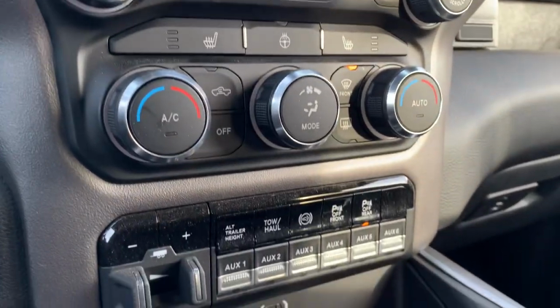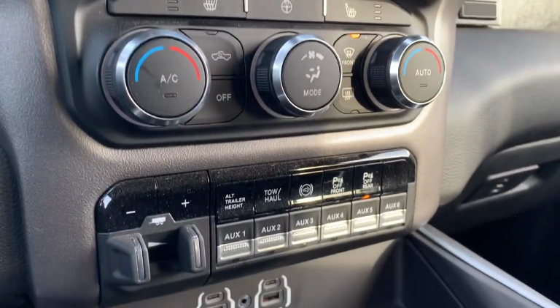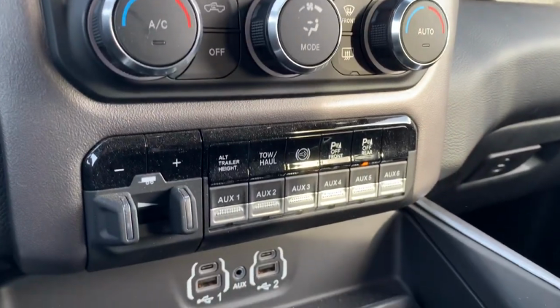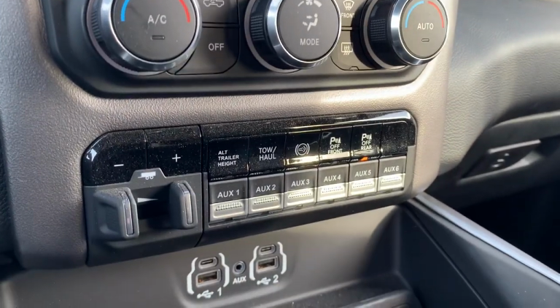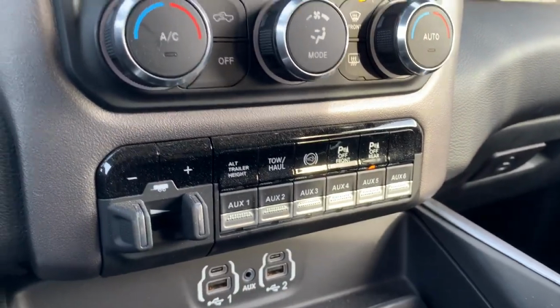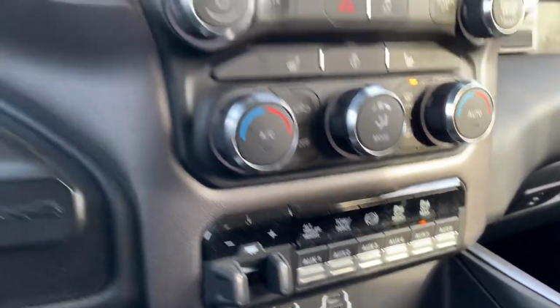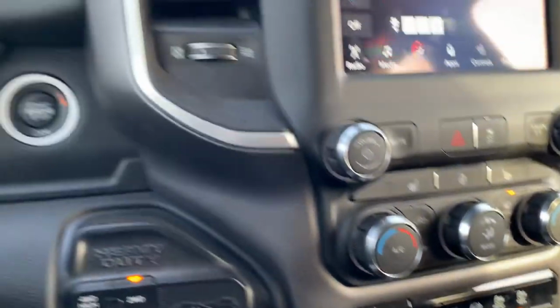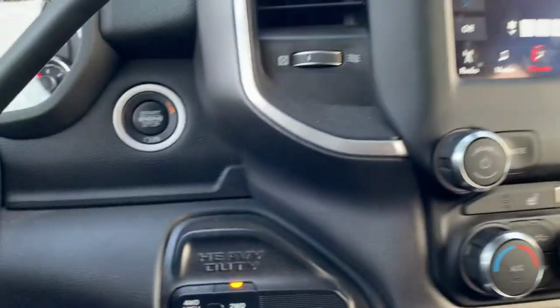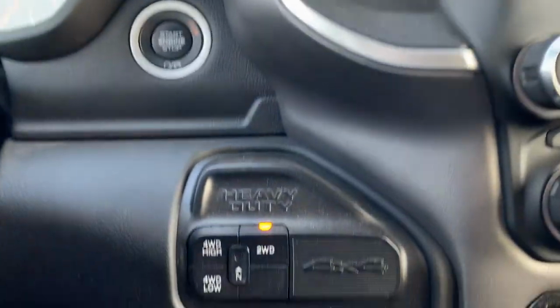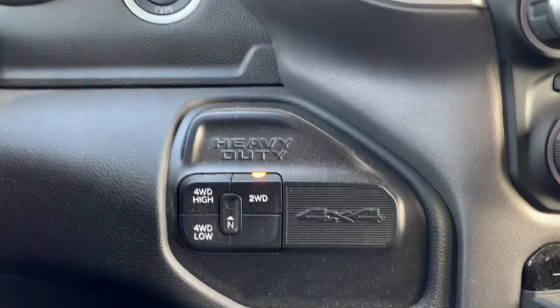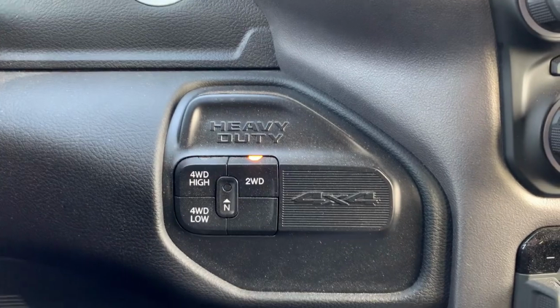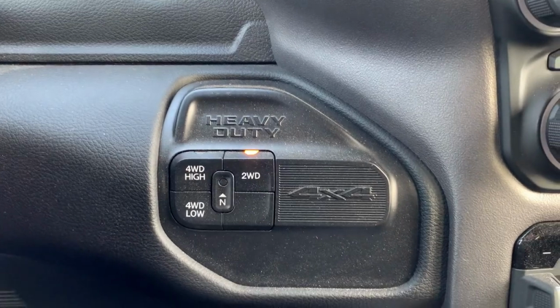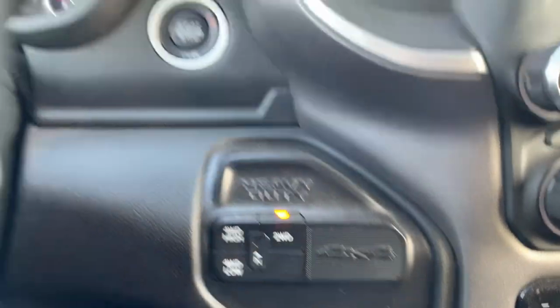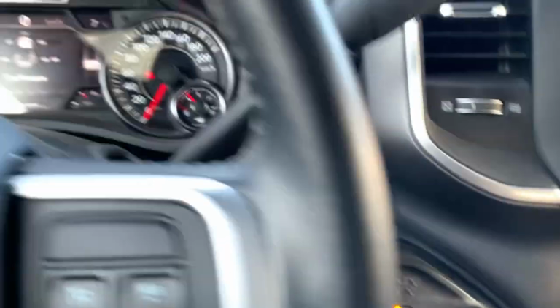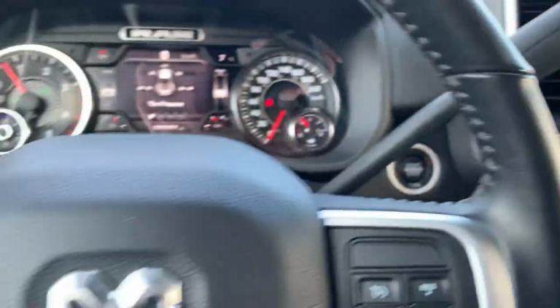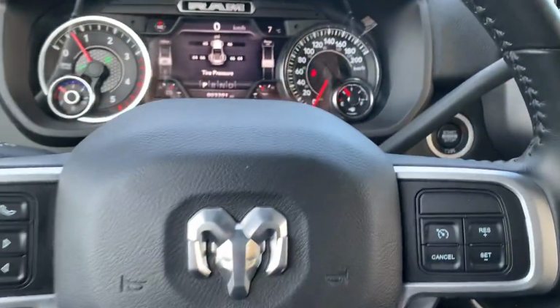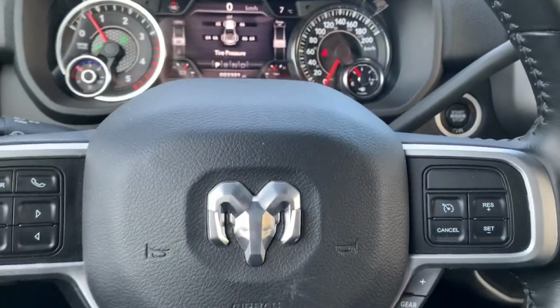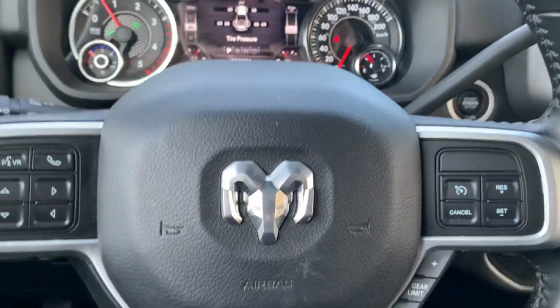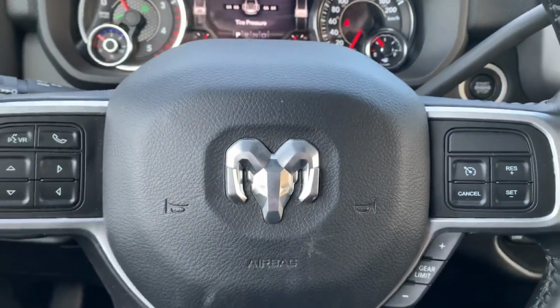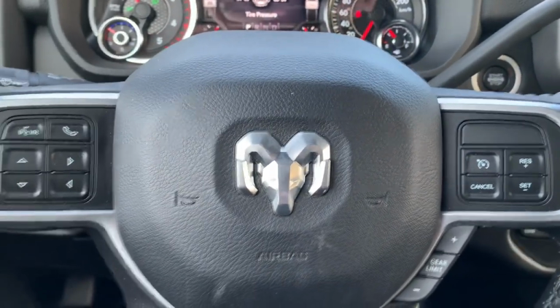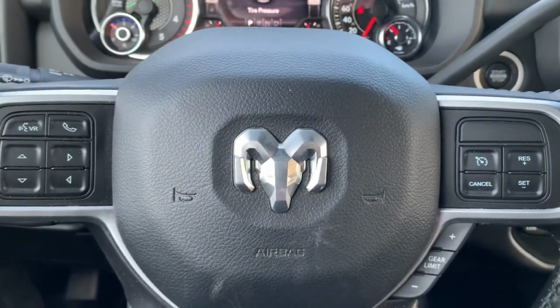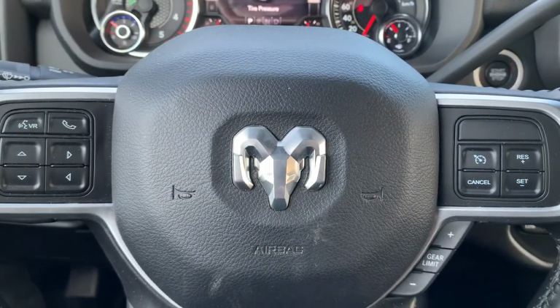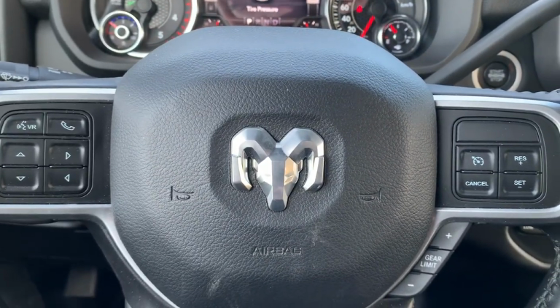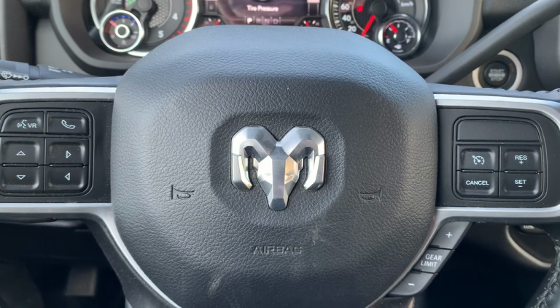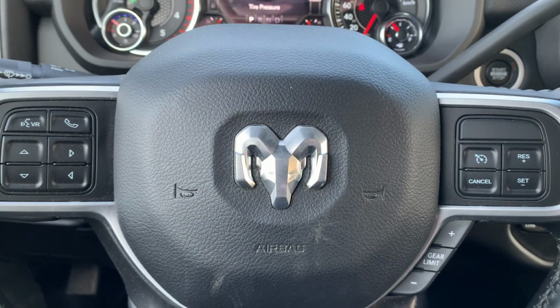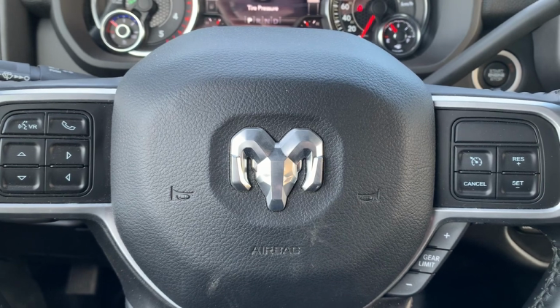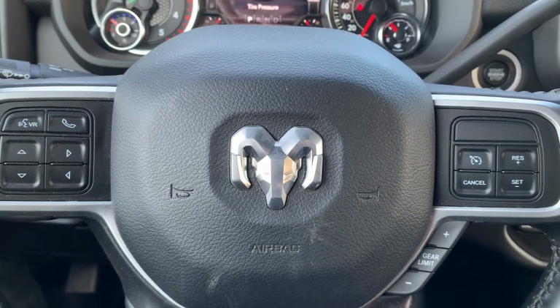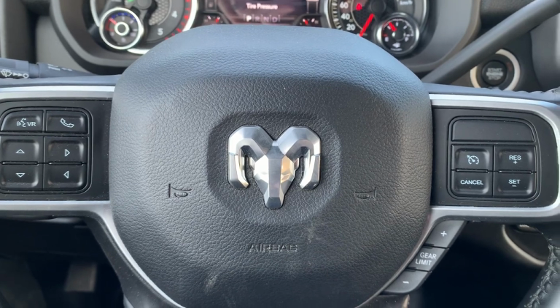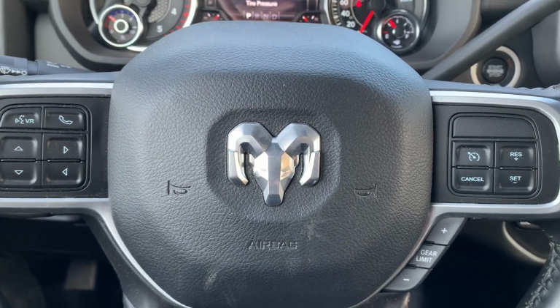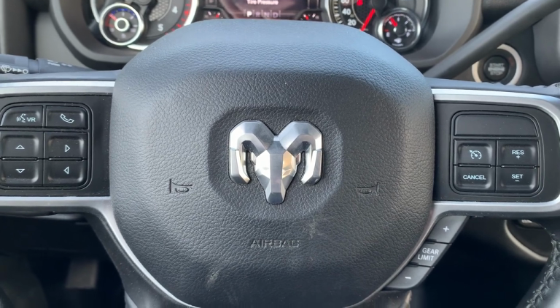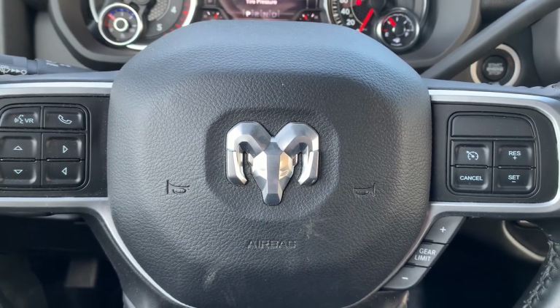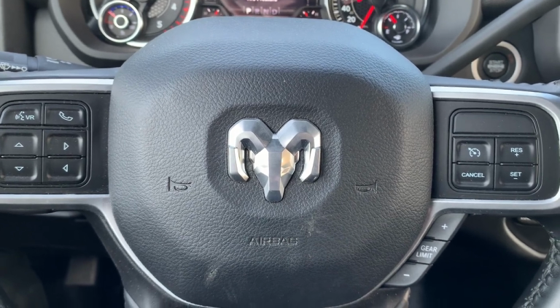Engine brake, trailer brake controller. Thanks so much — Lee MacDonald, Parksville Chrysler, 250-741-4525.